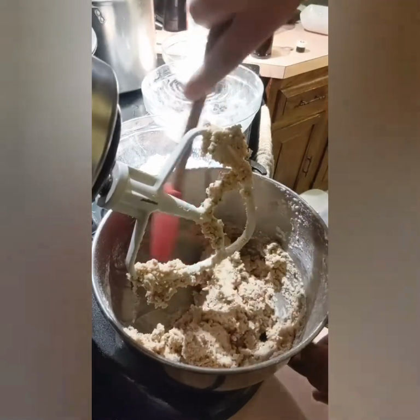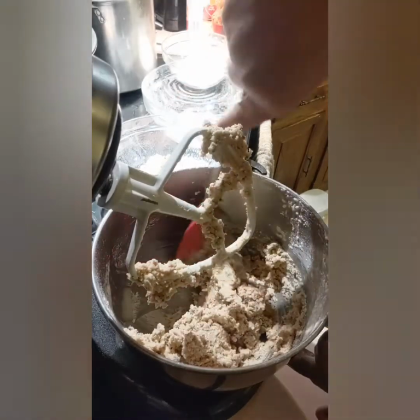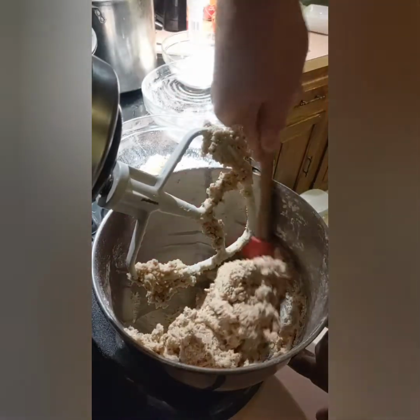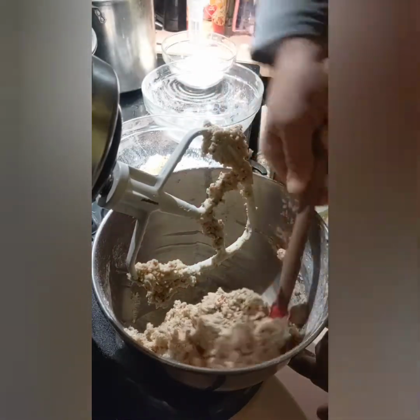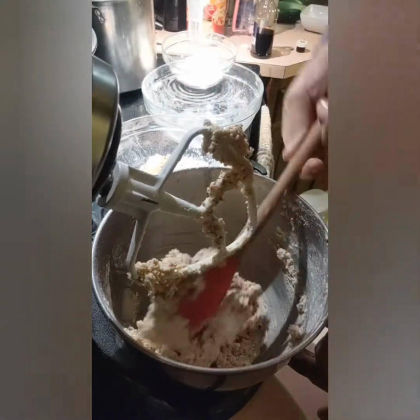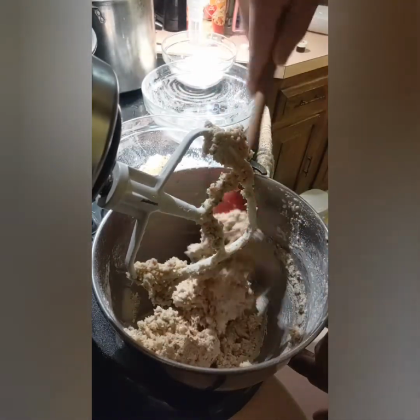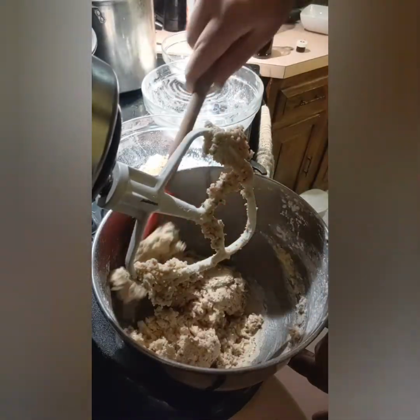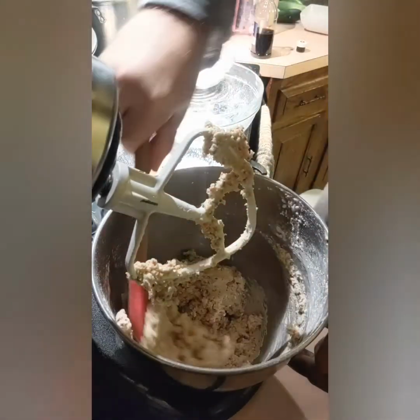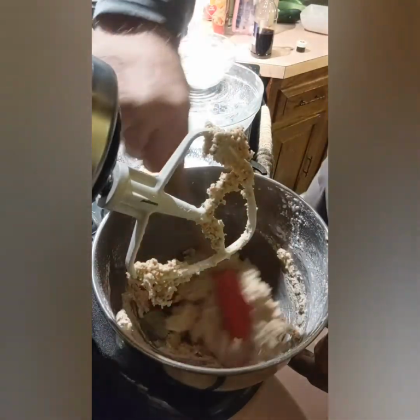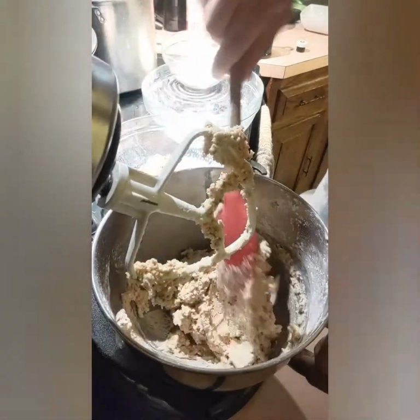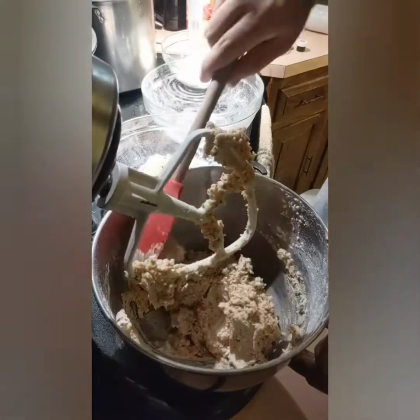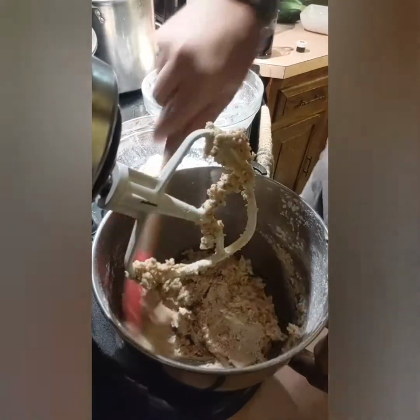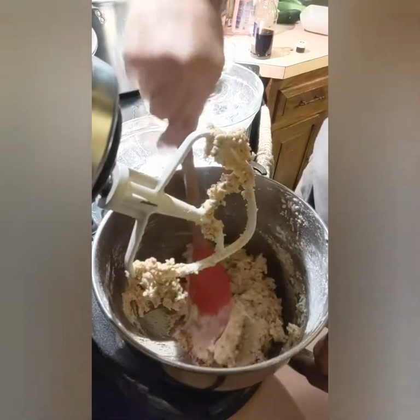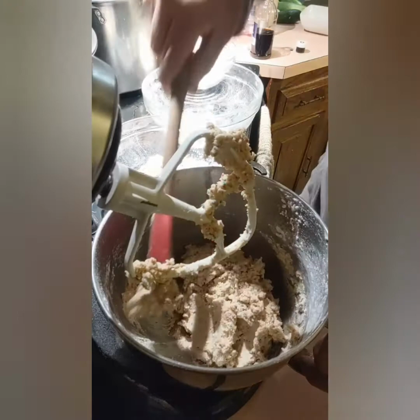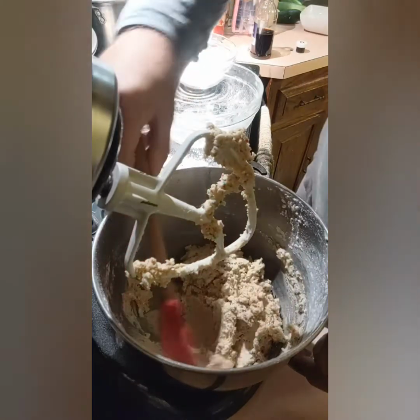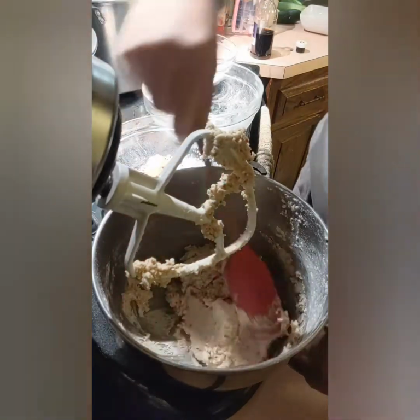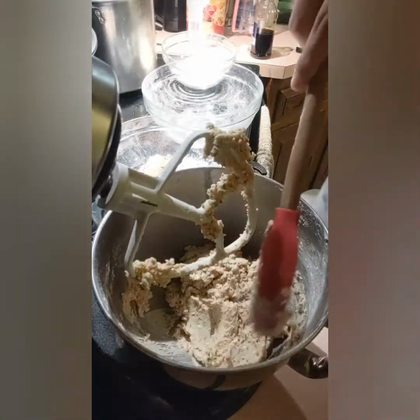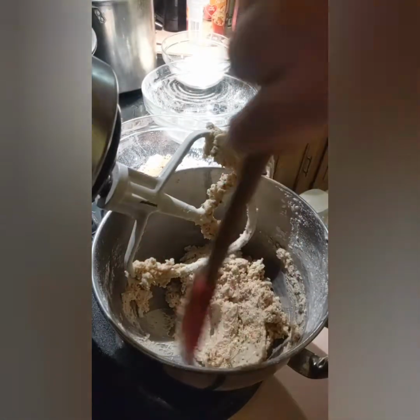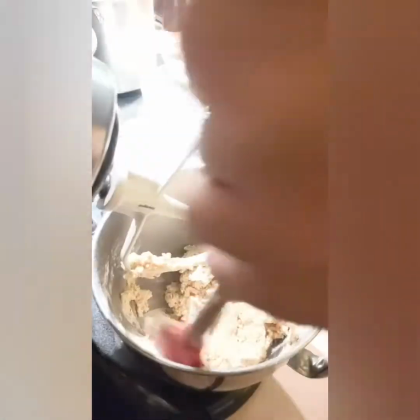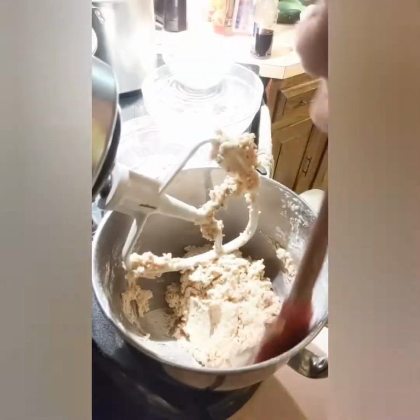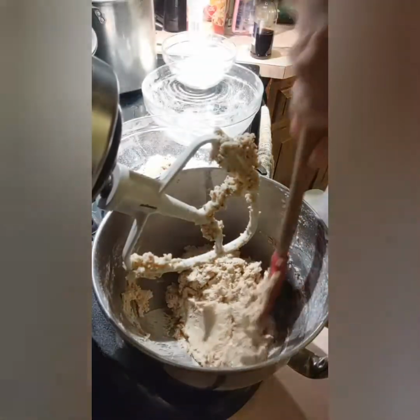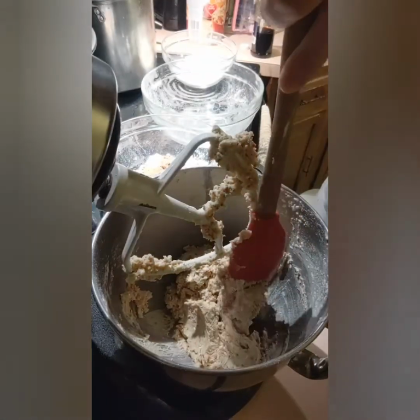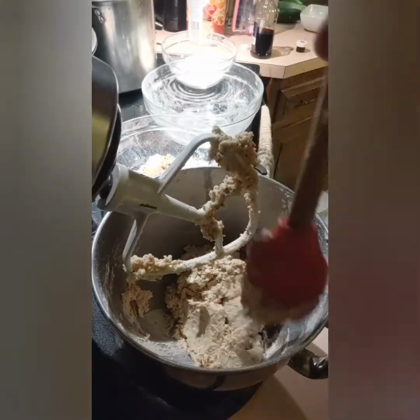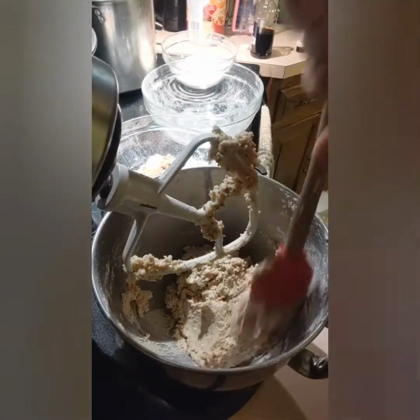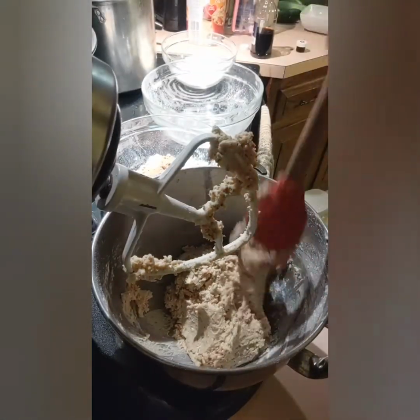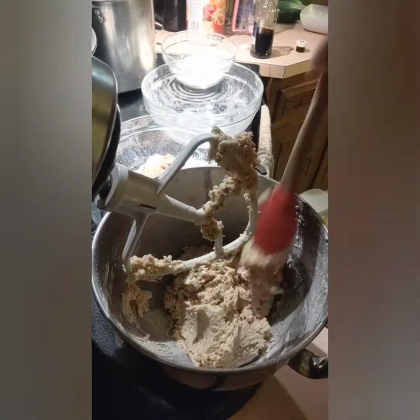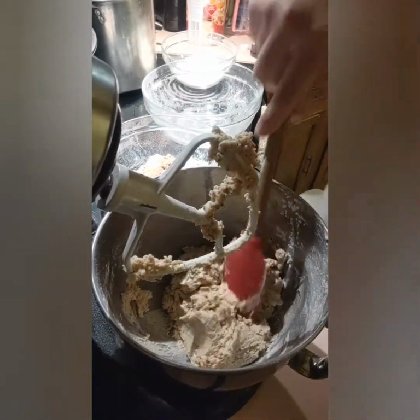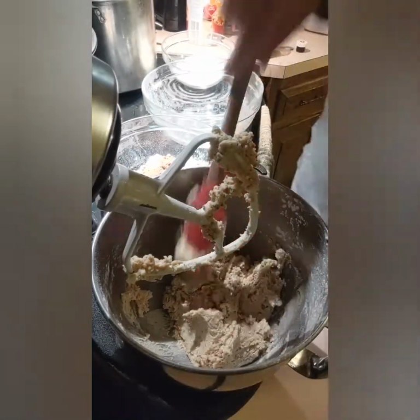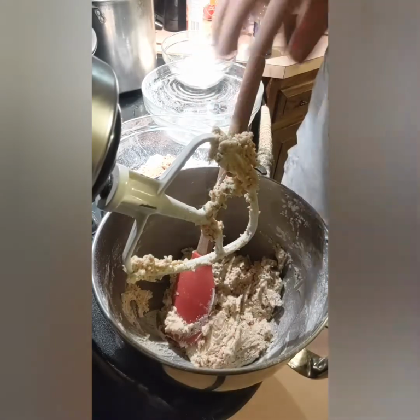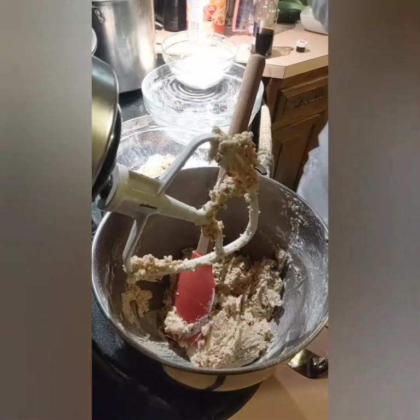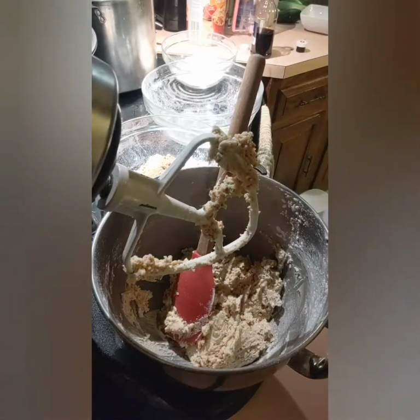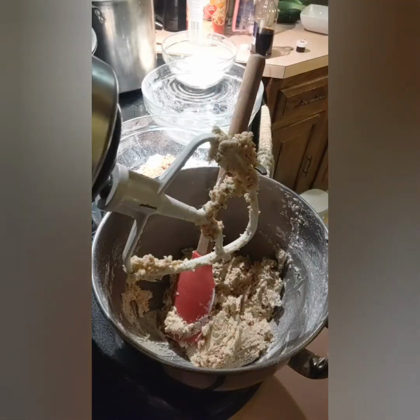Let's put everything on a cloth right here, which looks like it is. Alright, and we'll just cover this and put it in the fridge, and then we'll get back to bake it.